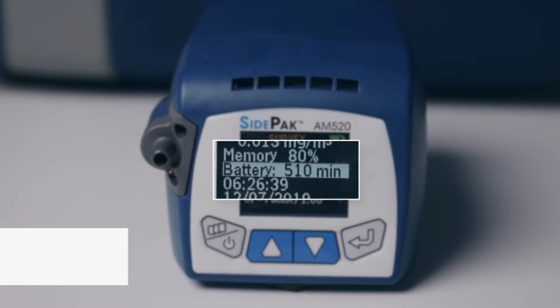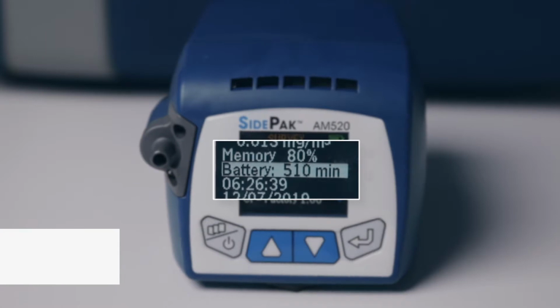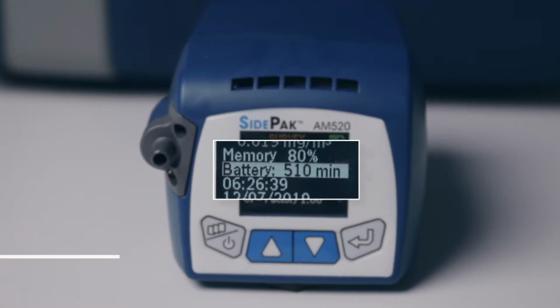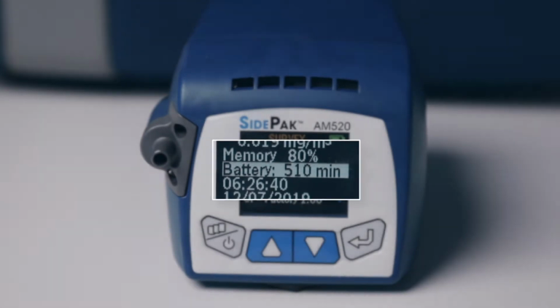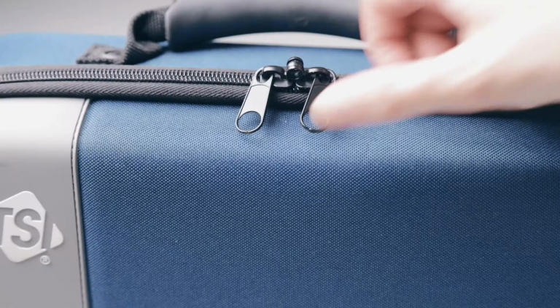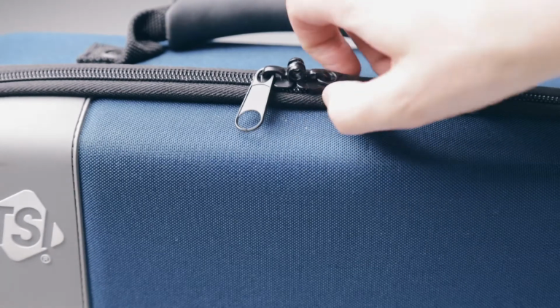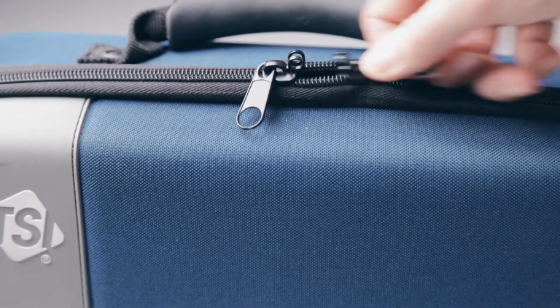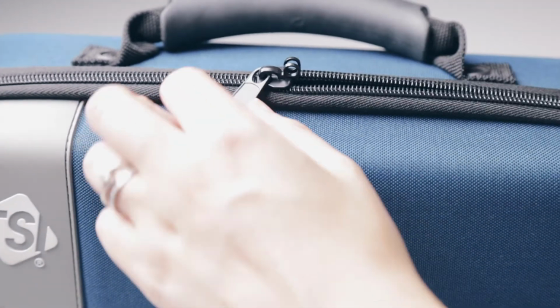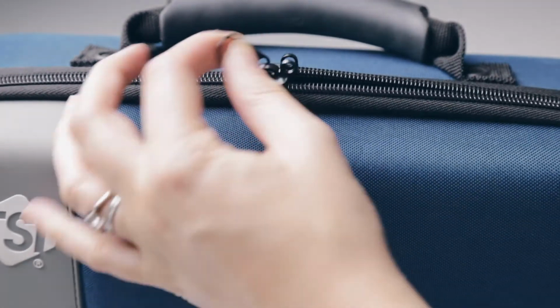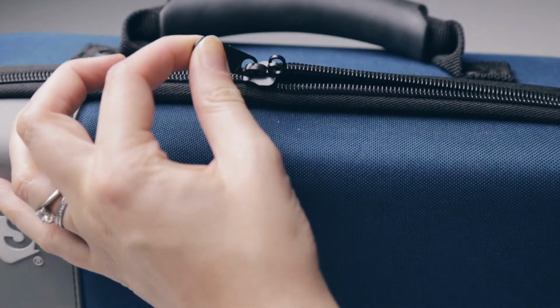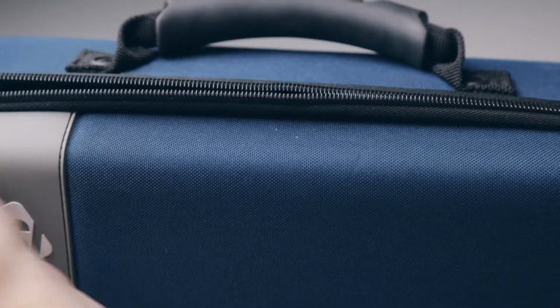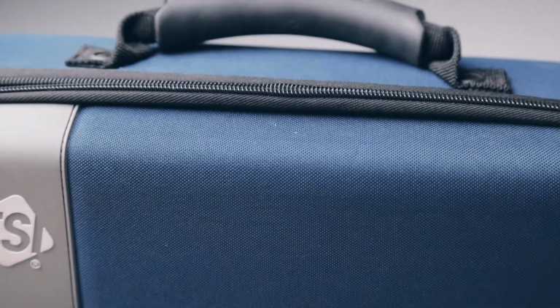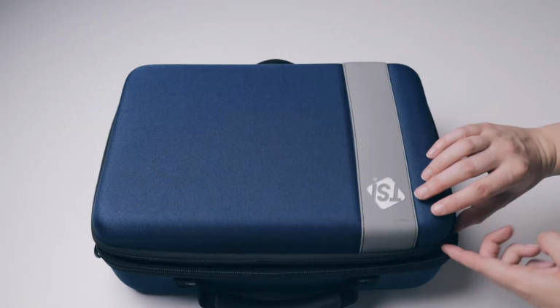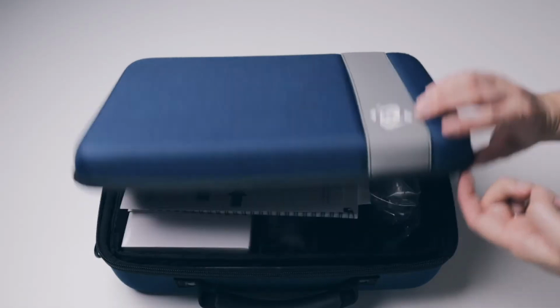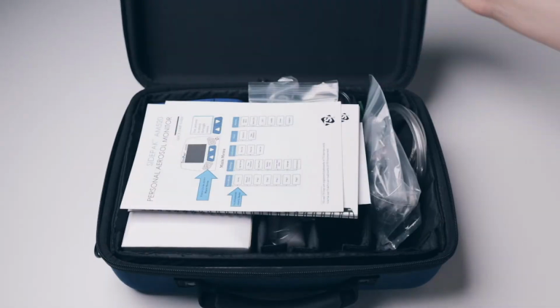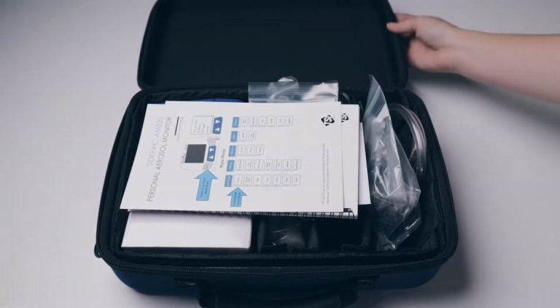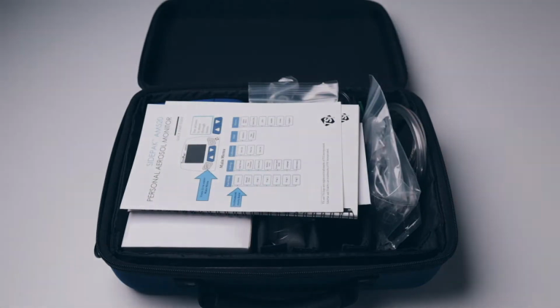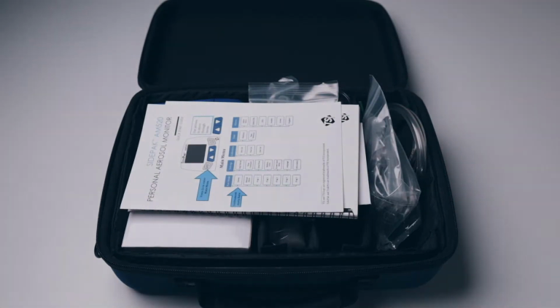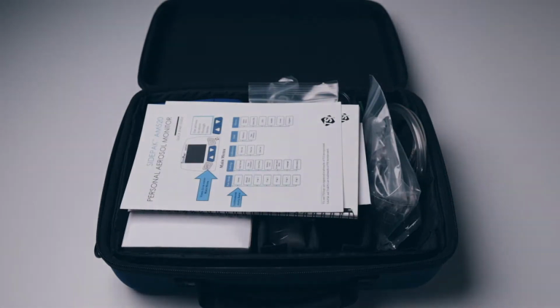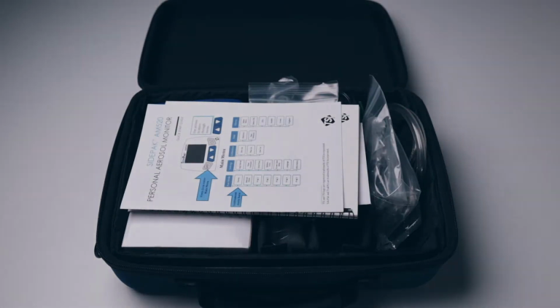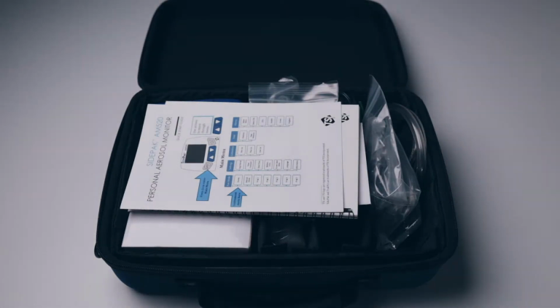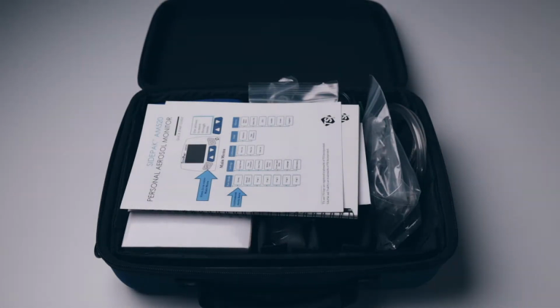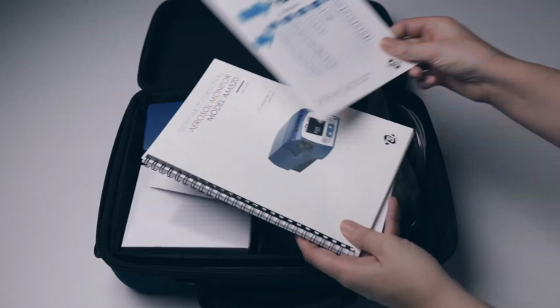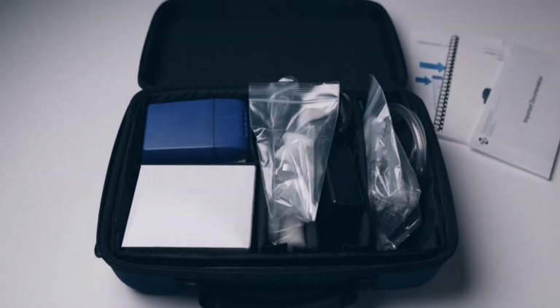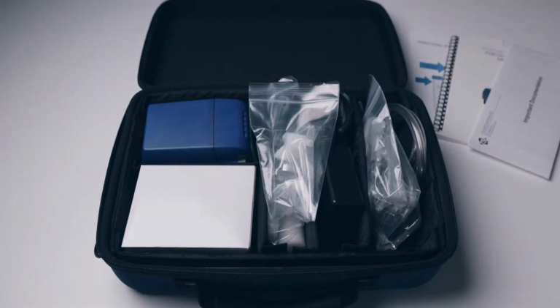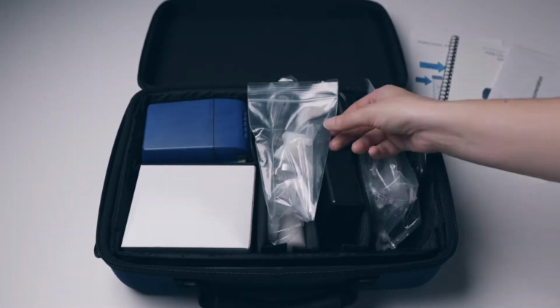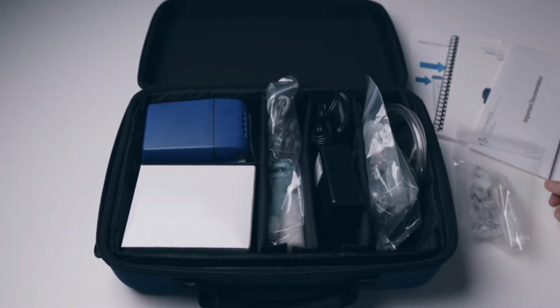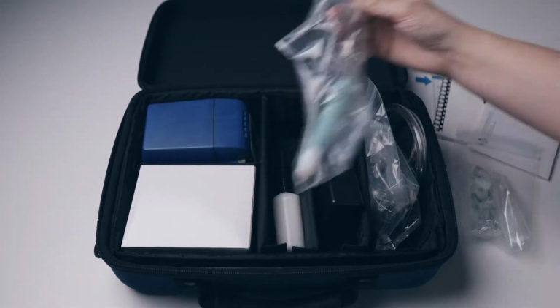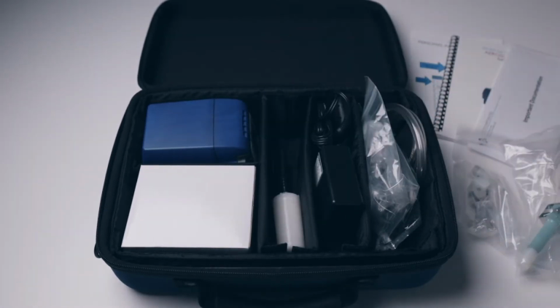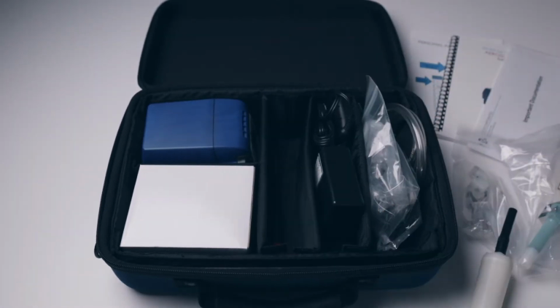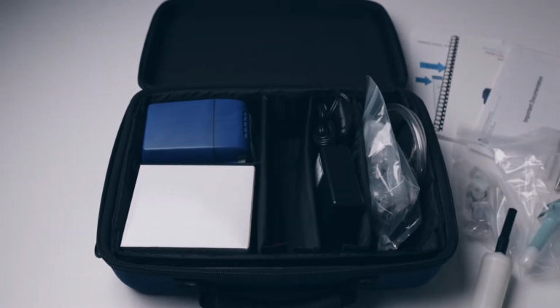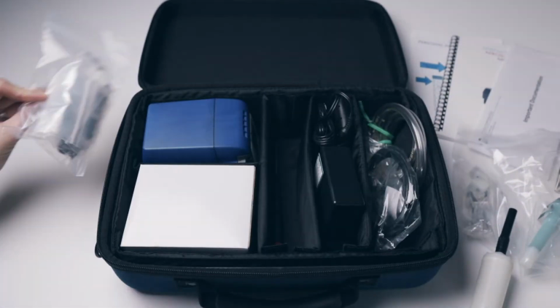TSI have packaged the AM520 so you have everything you need to get started with real-time monitoring. There's no need to figure out what accessories to purchase — everything is included in the one kit.